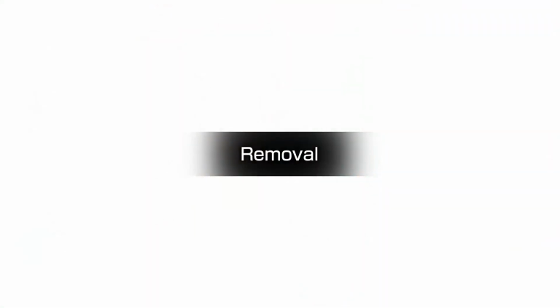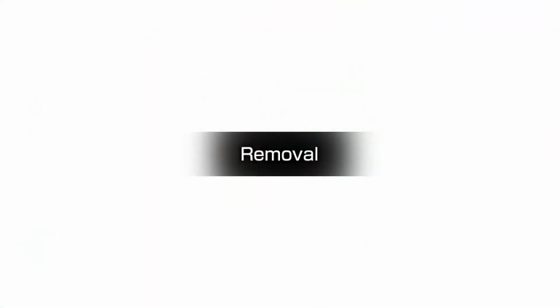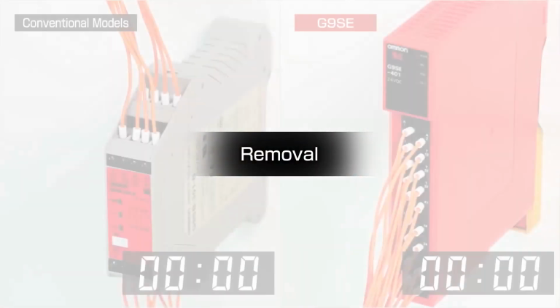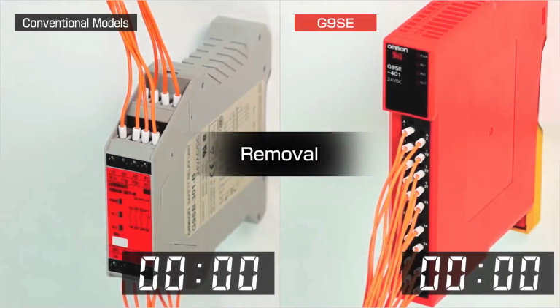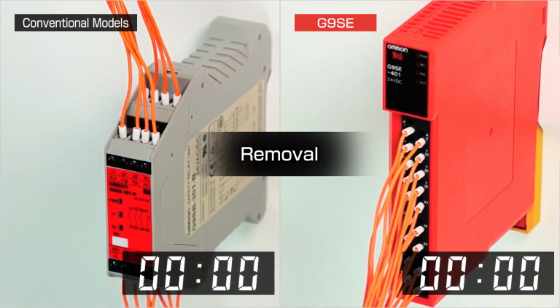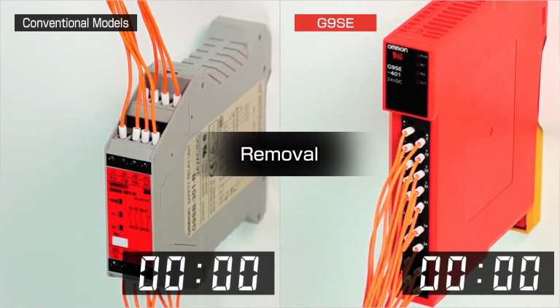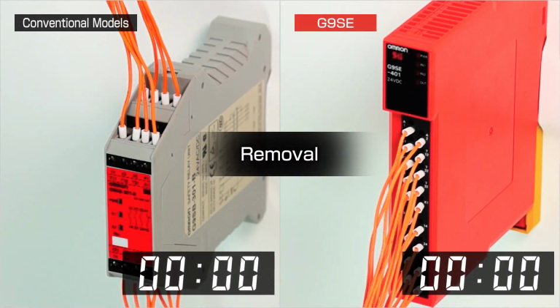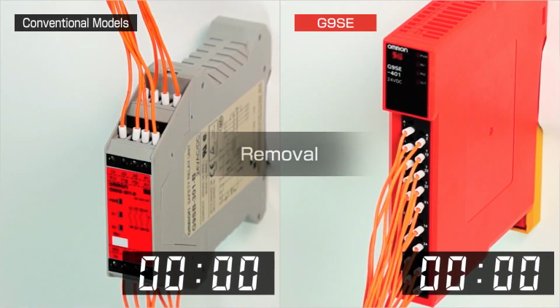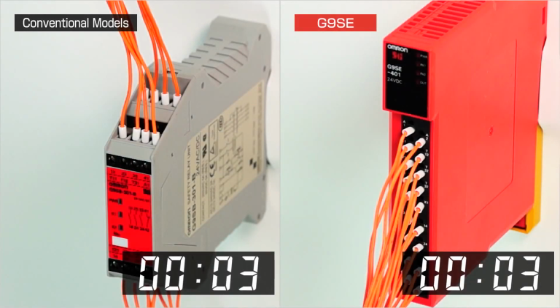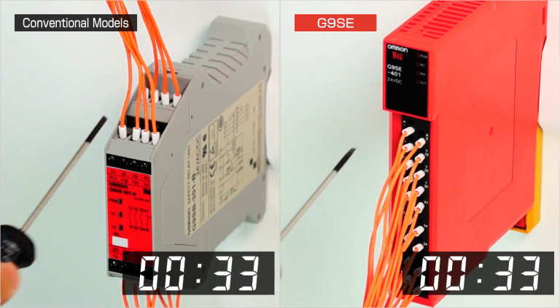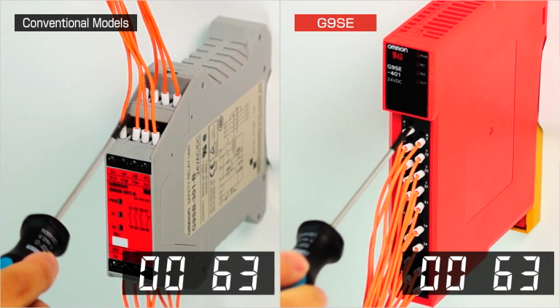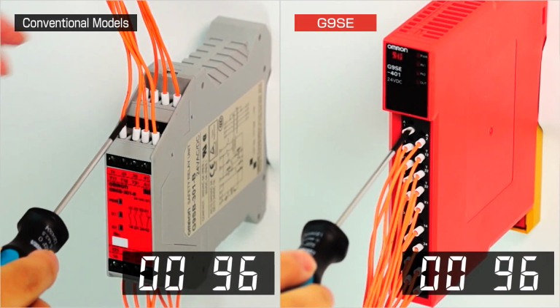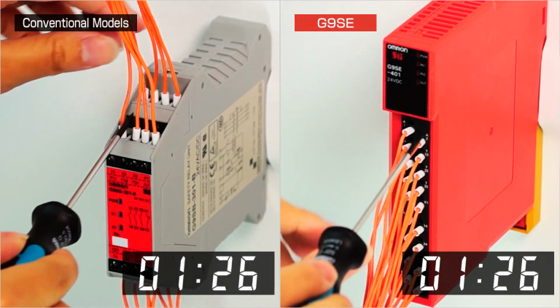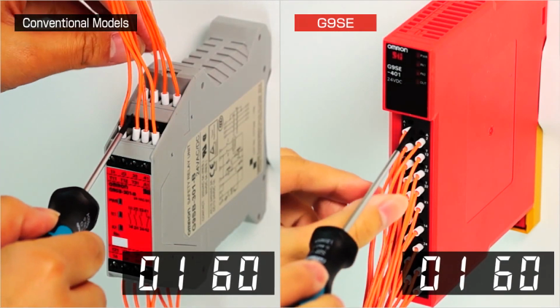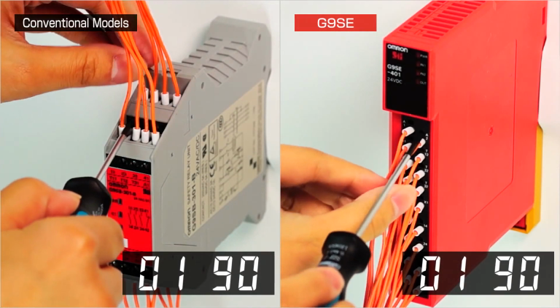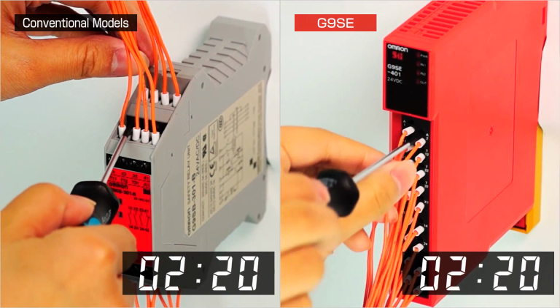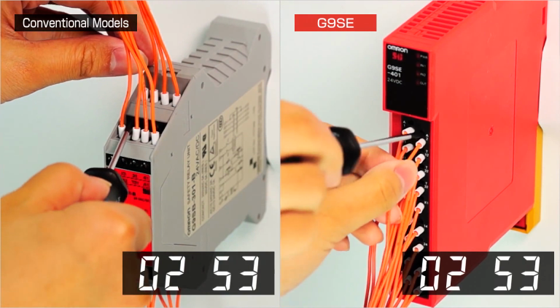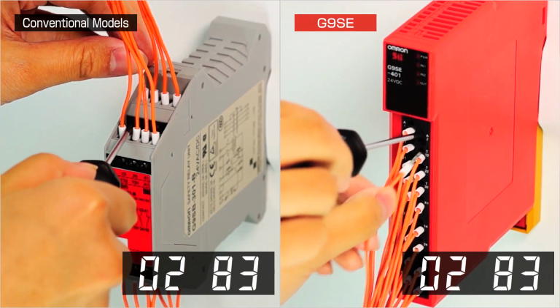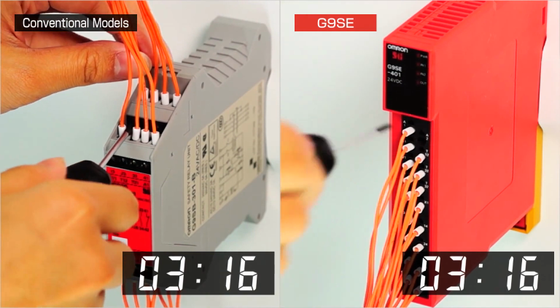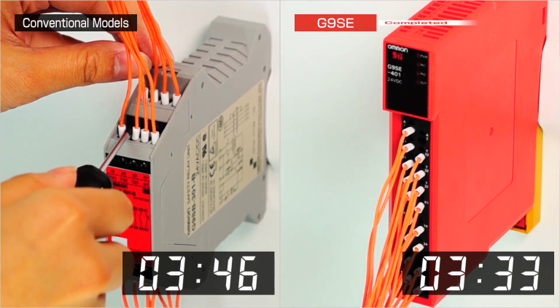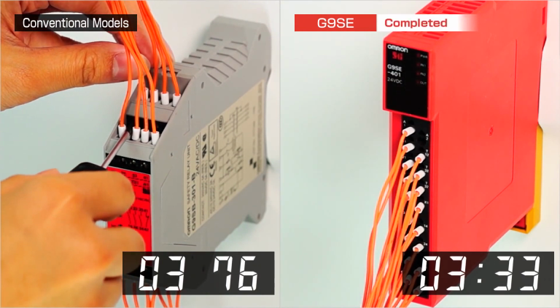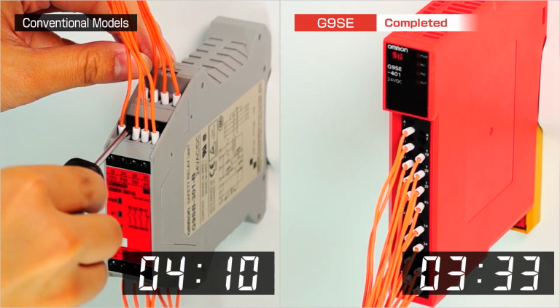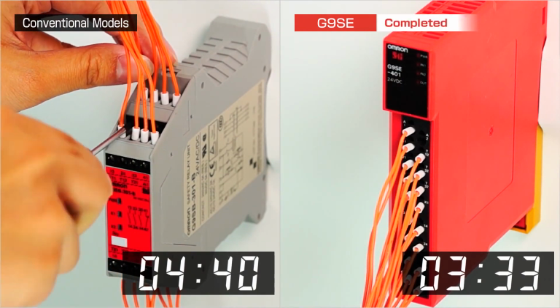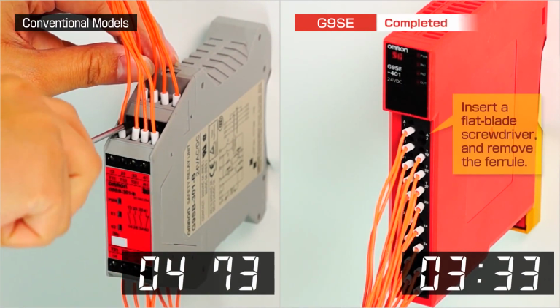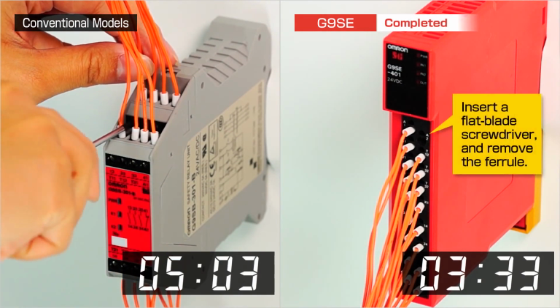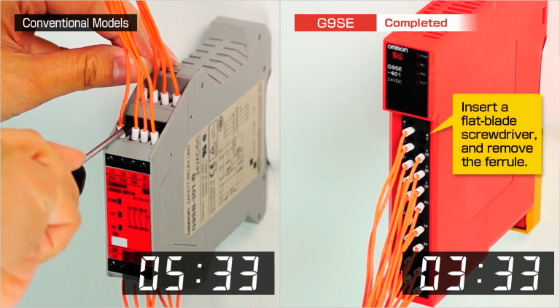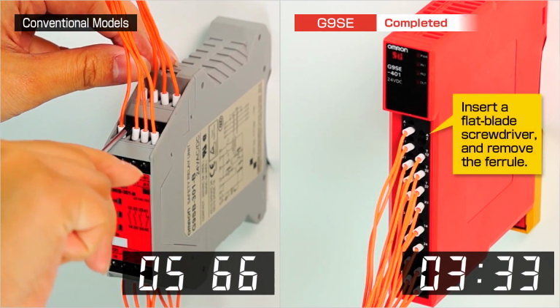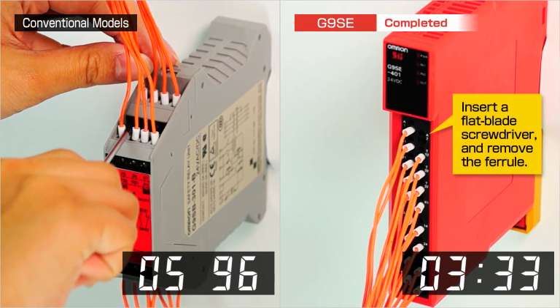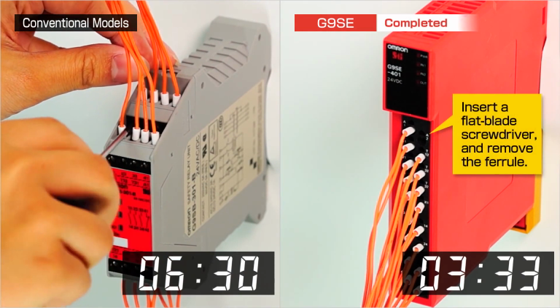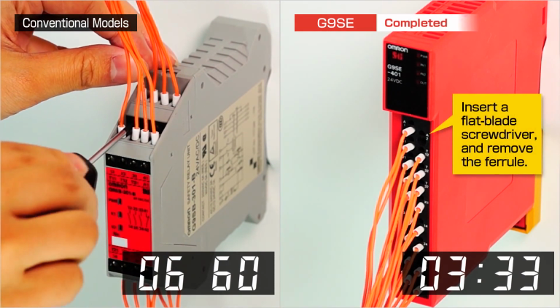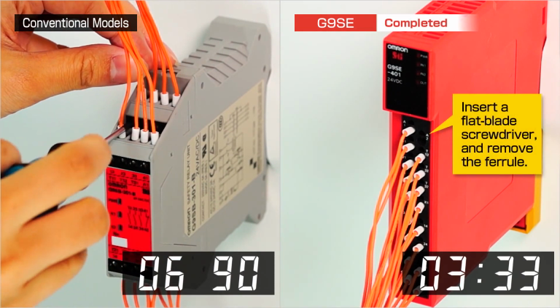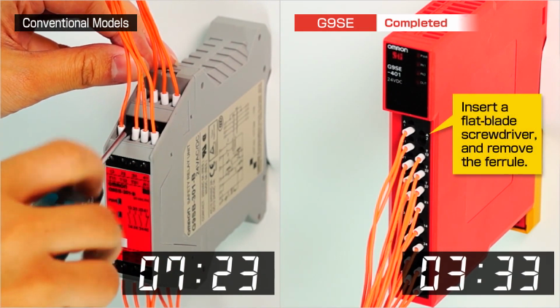Removal. Similarly, if a wire needs to be removed from a conventional style relay, accessing the wiring terminal is difficult and time consuming, but much easier with front access terminals.